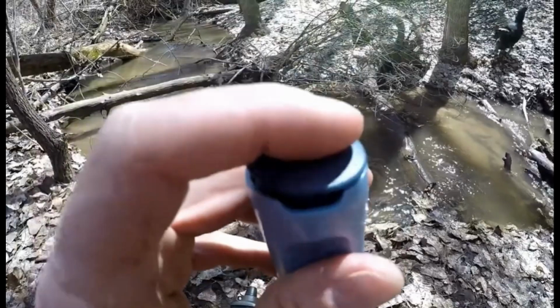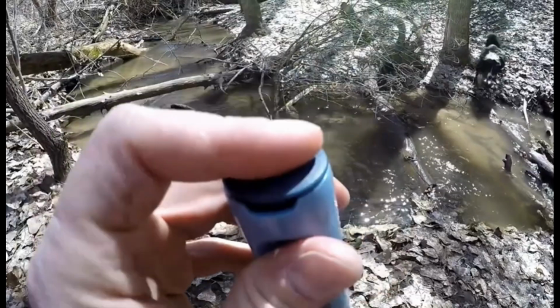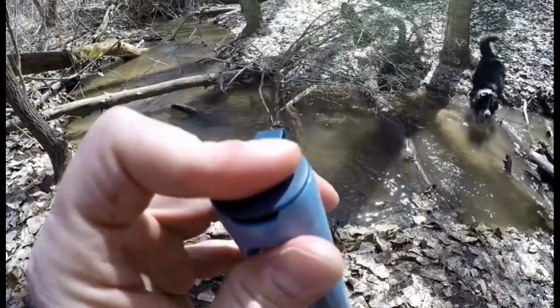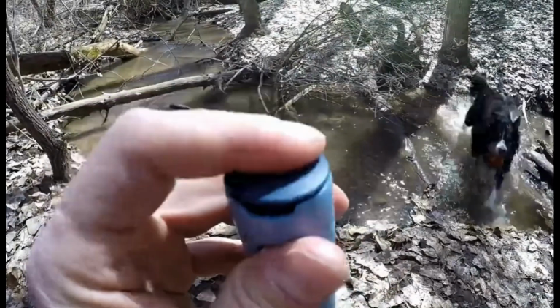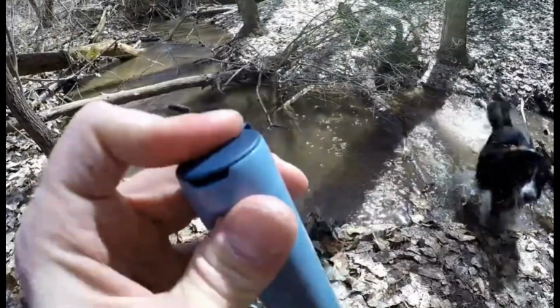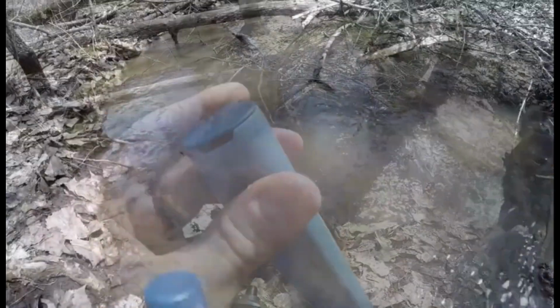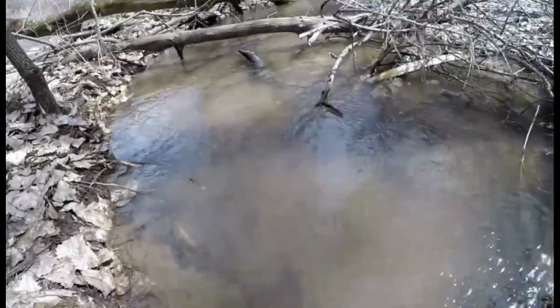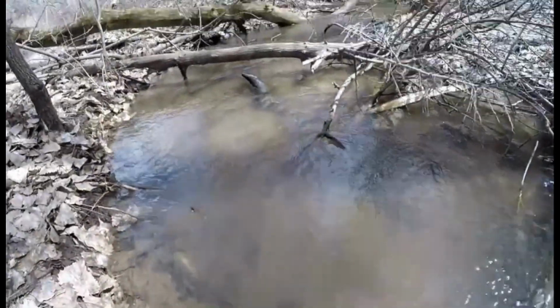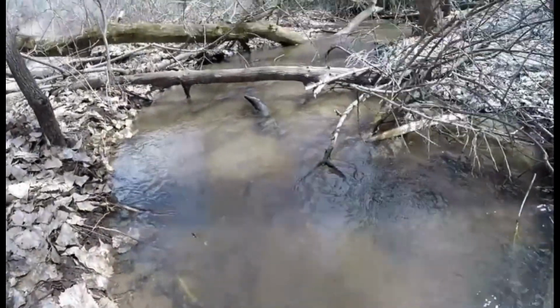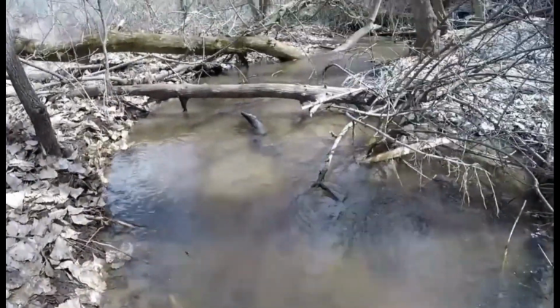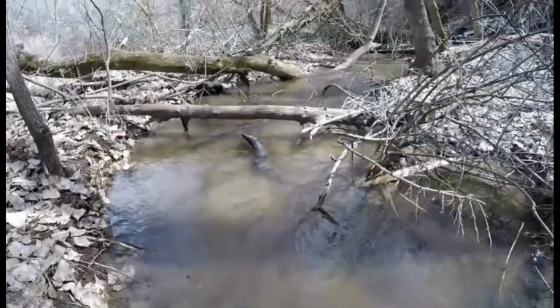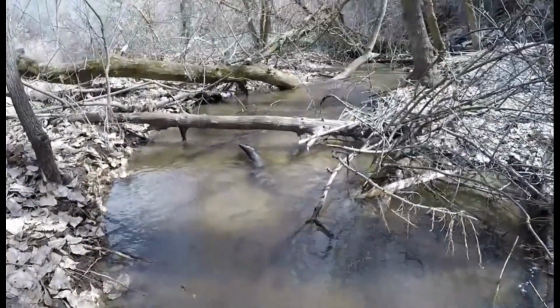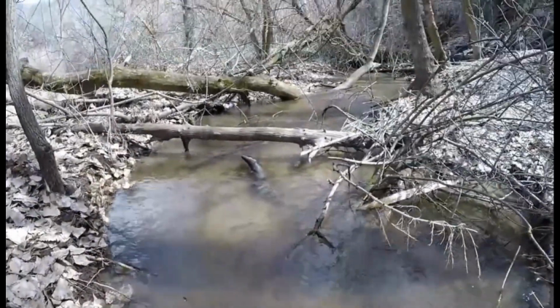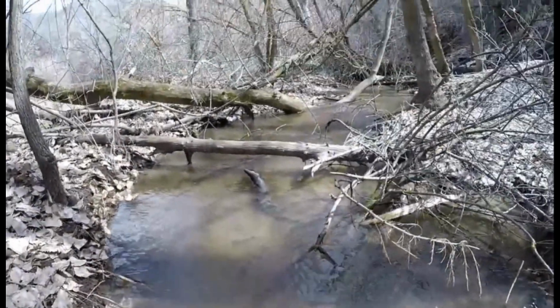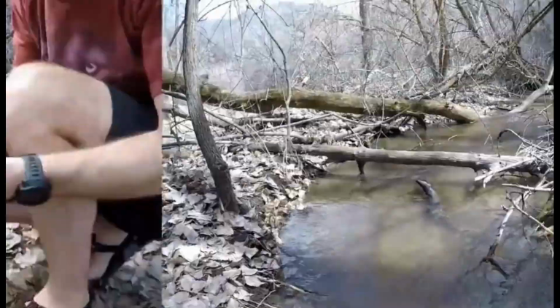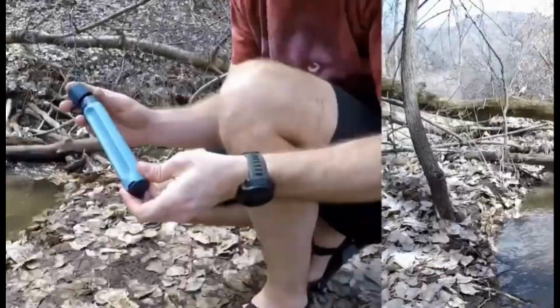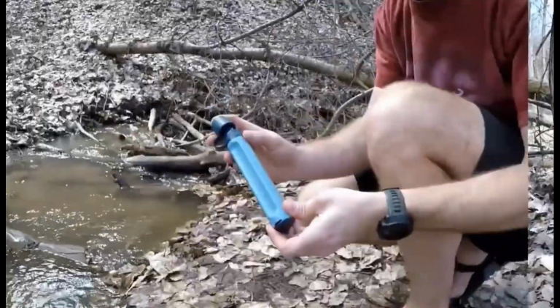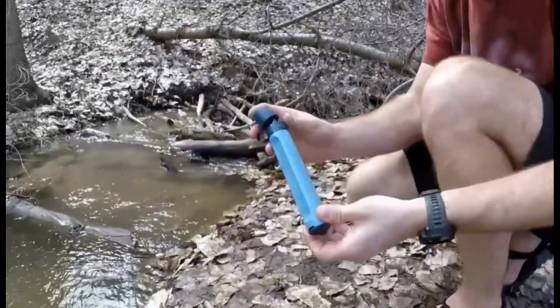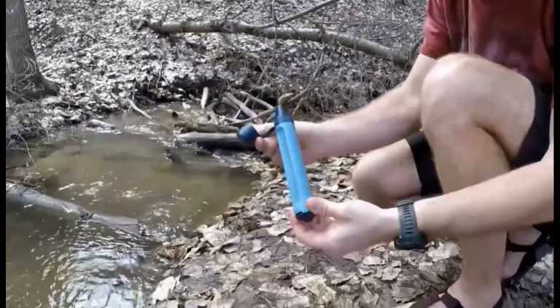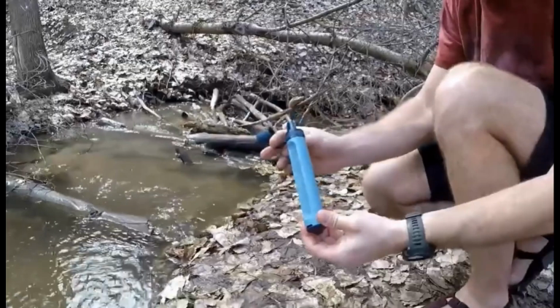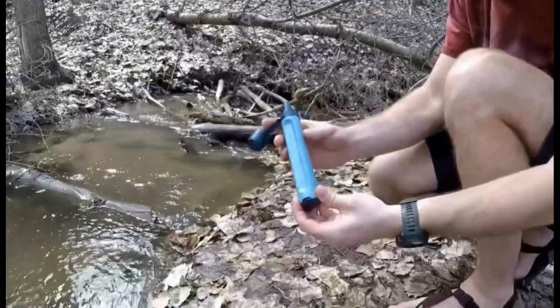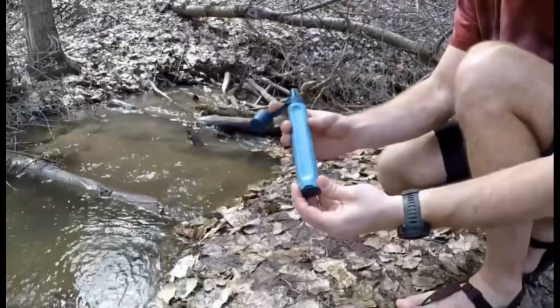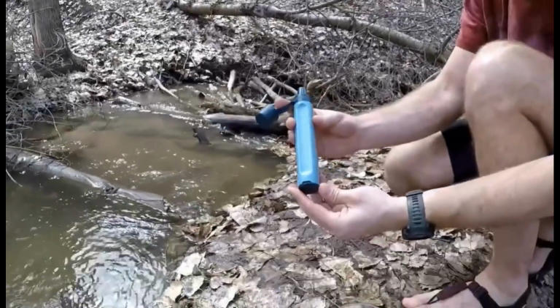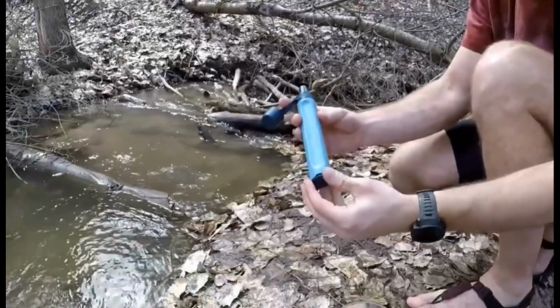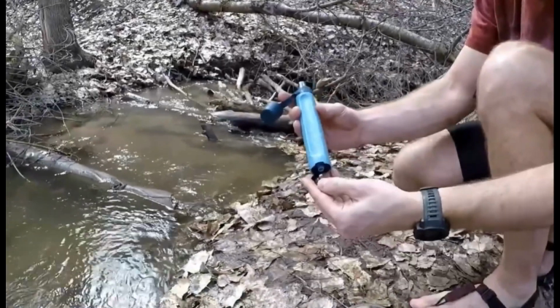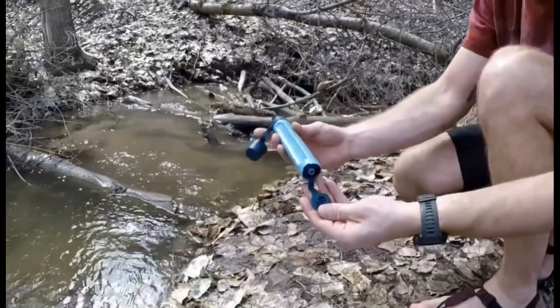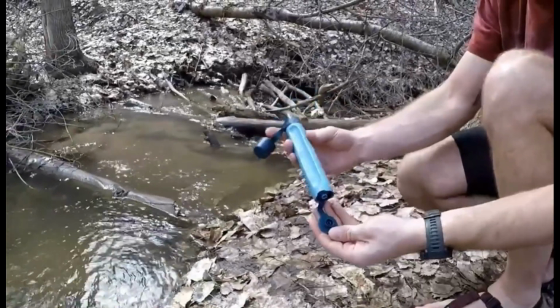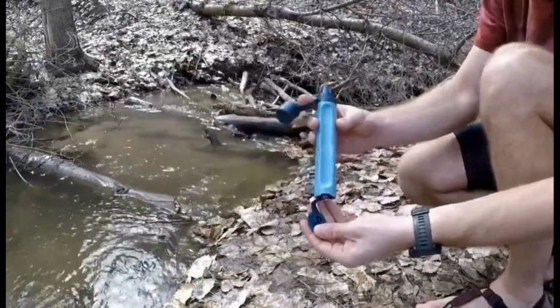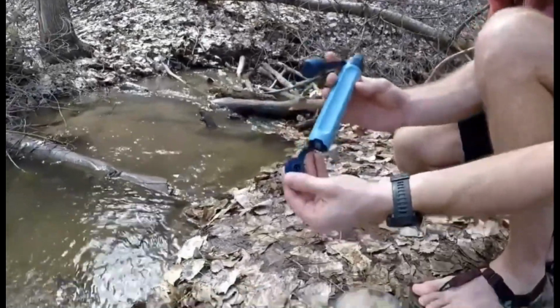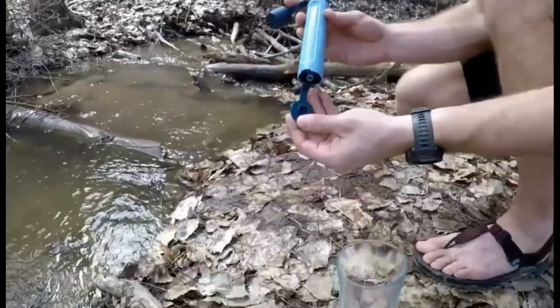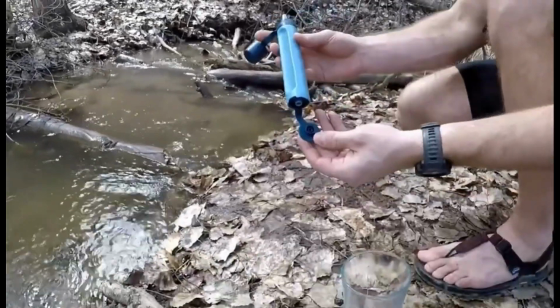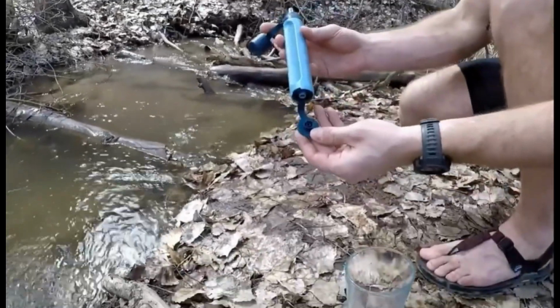You will never find a lighter or more portable water filter at the moment than straw water filters. Bottled water will never be your best choice. Start now.